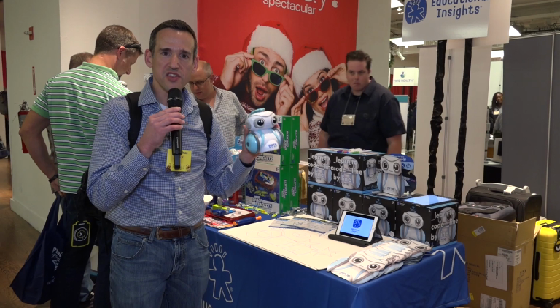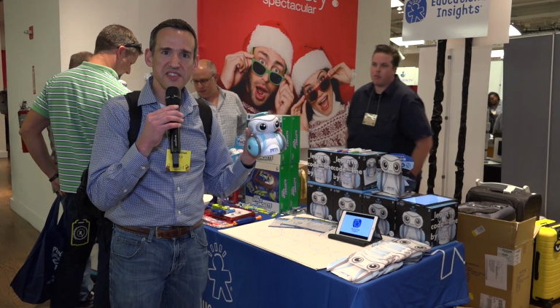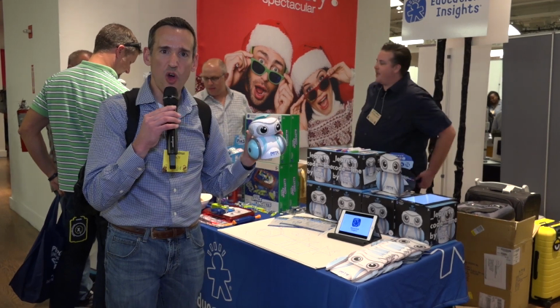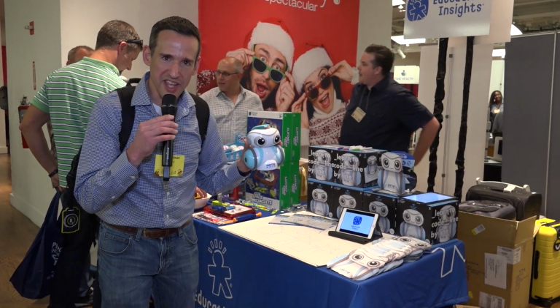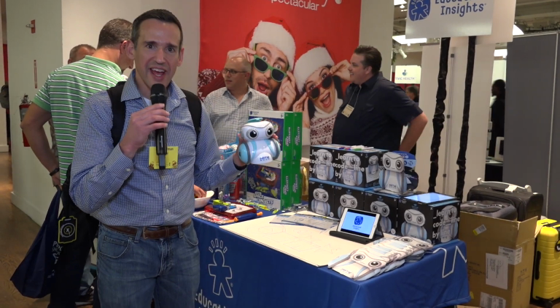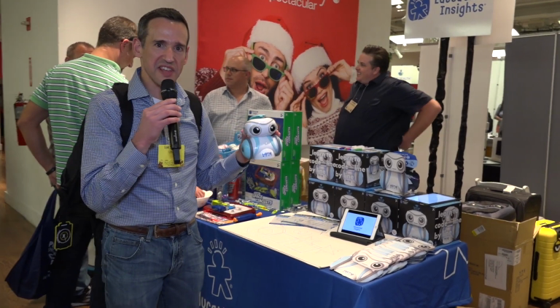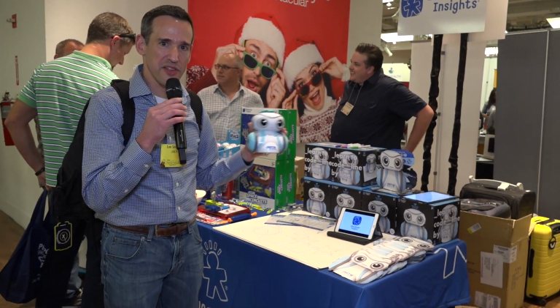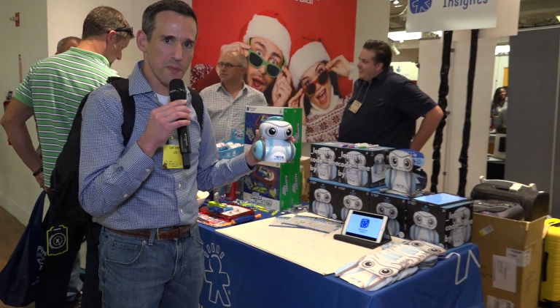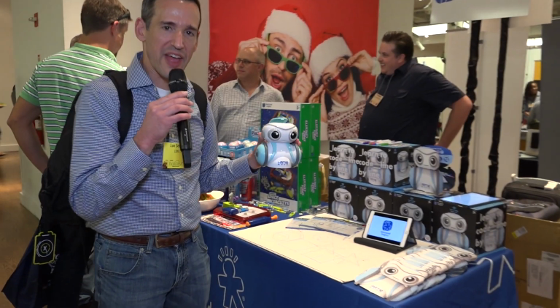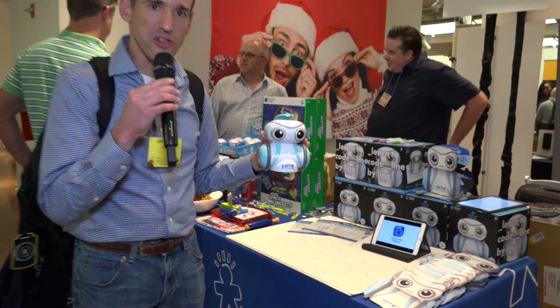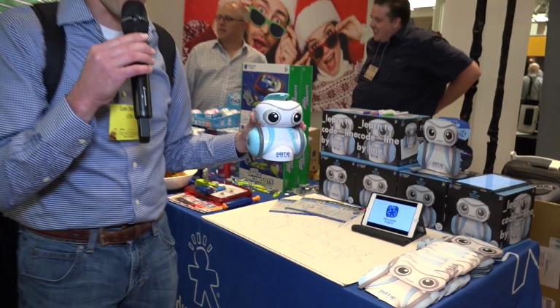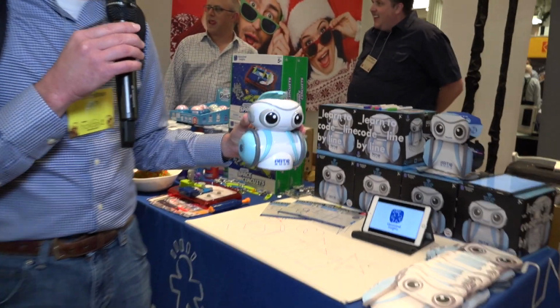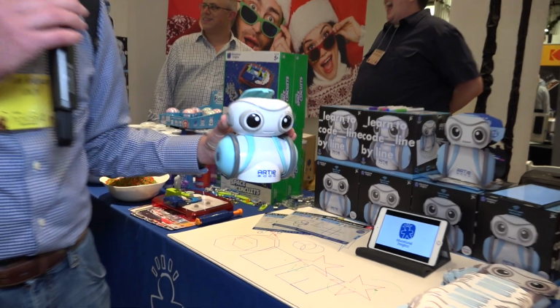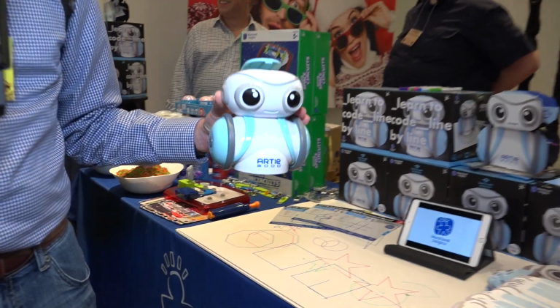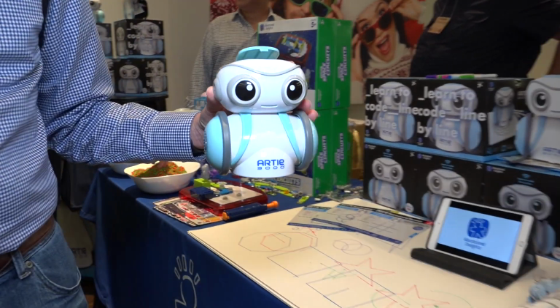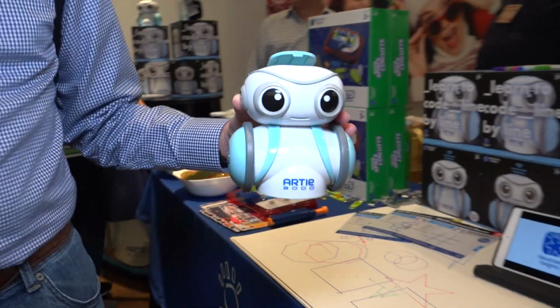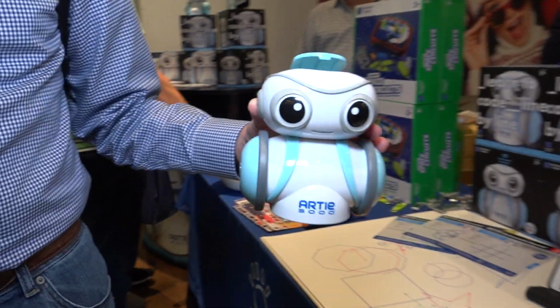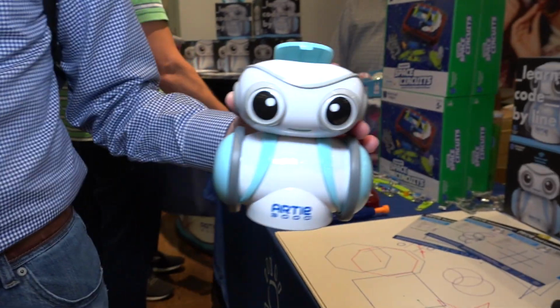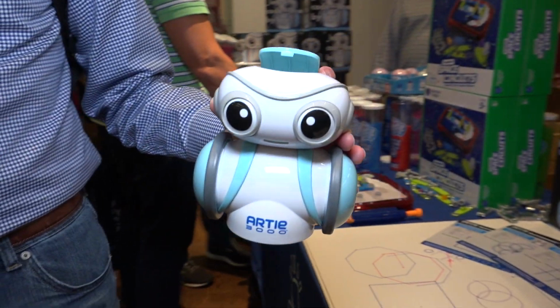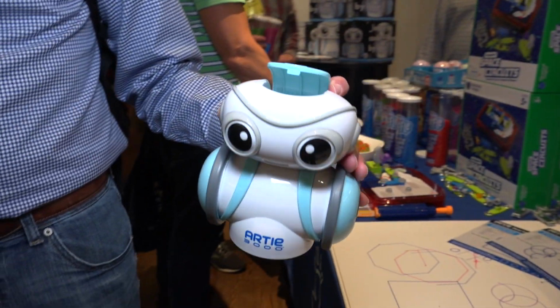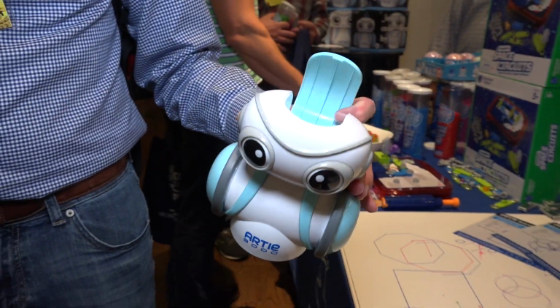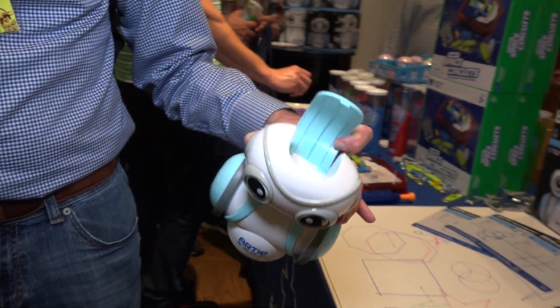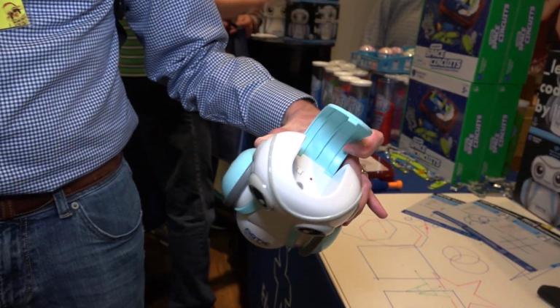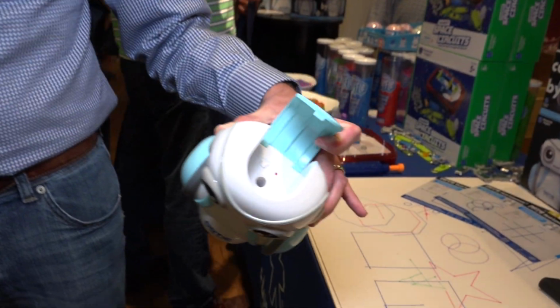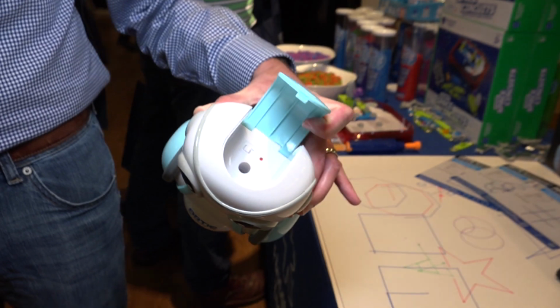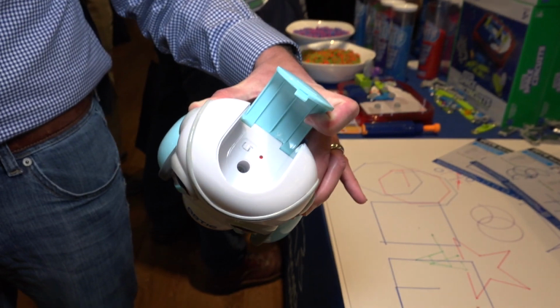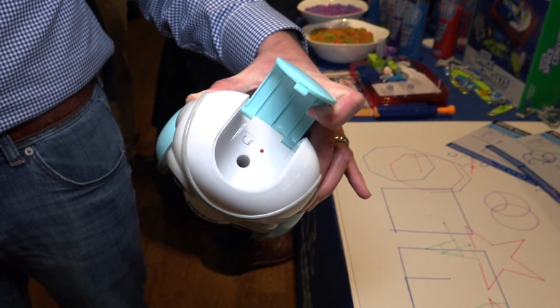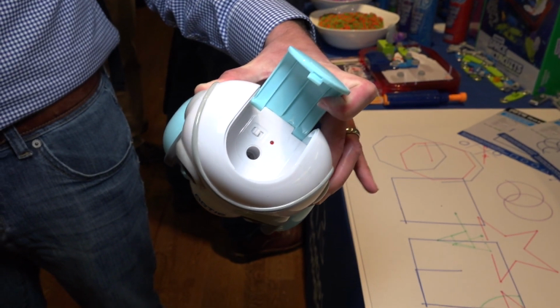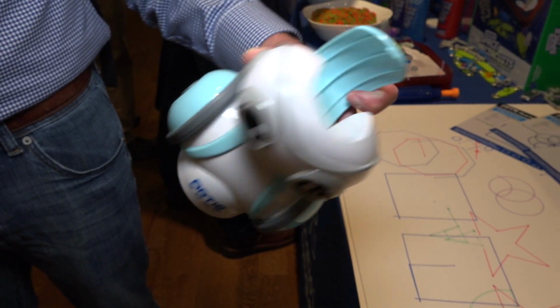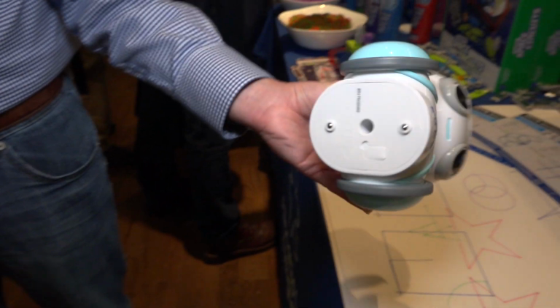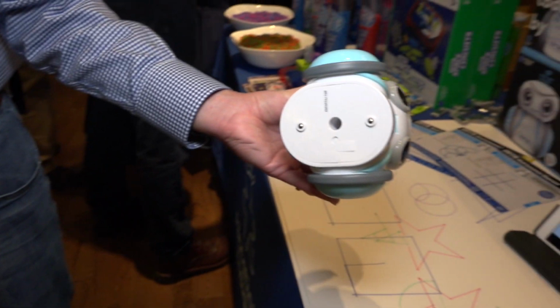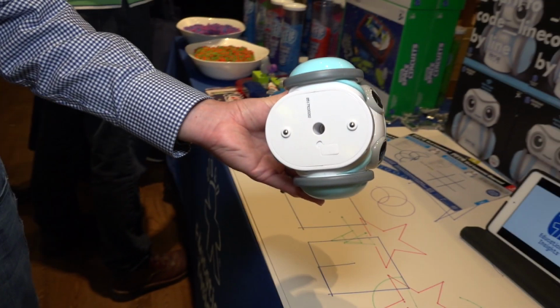This is Artie, another robot that will draw for you with code, and you can see what he looks like here. What you do is put a pen in his head, and the pen comes out his bottom.